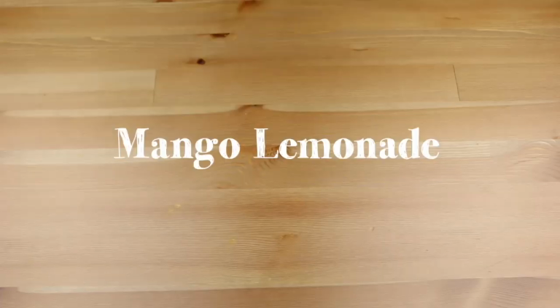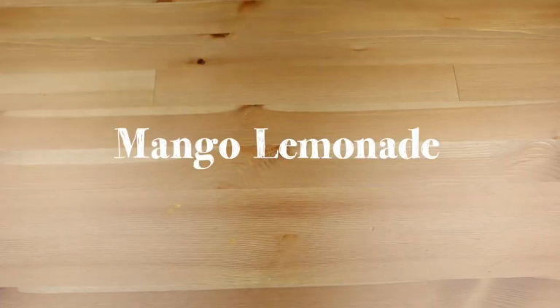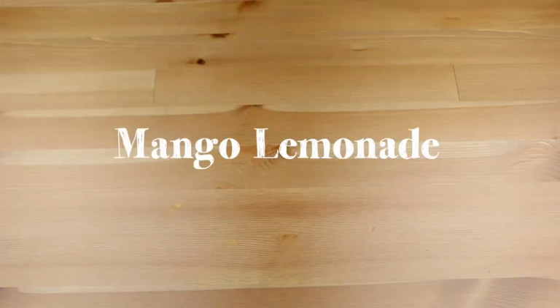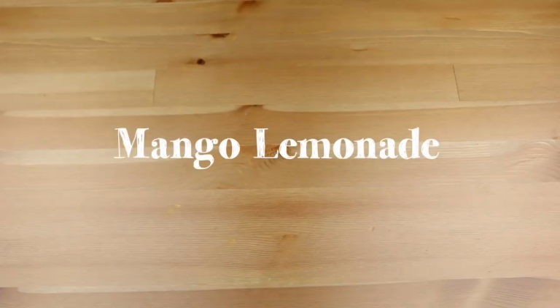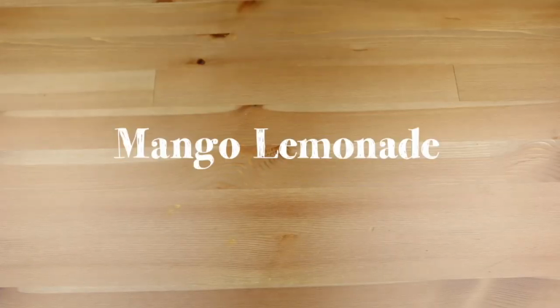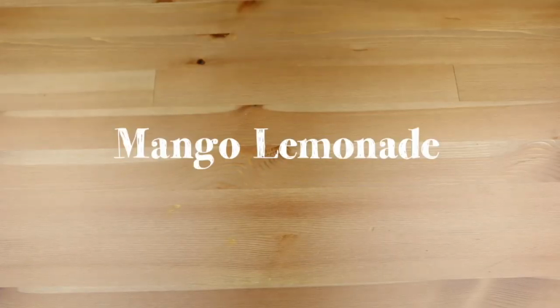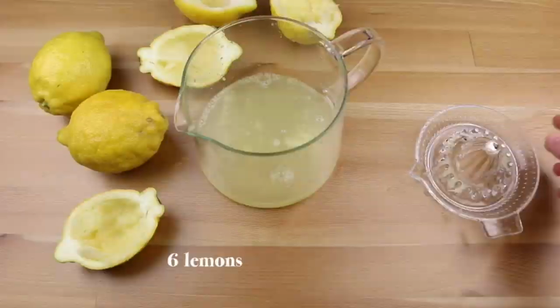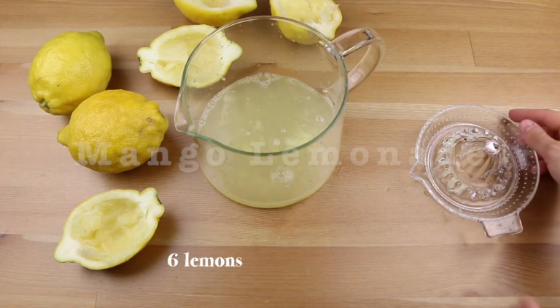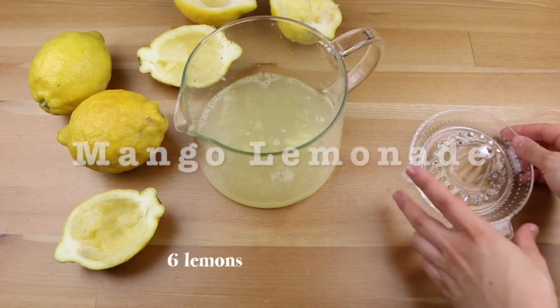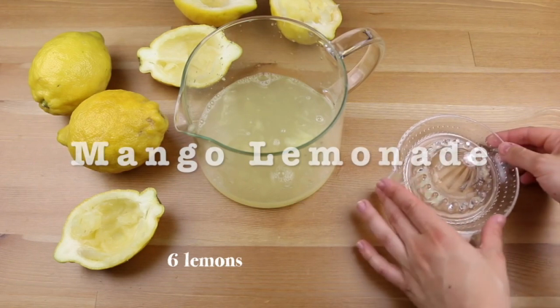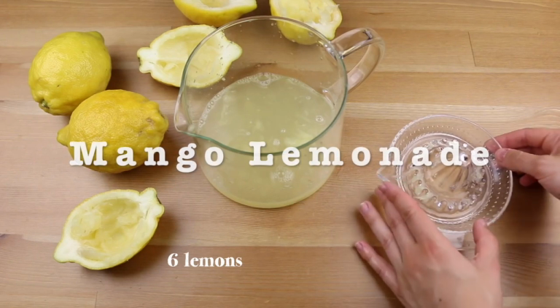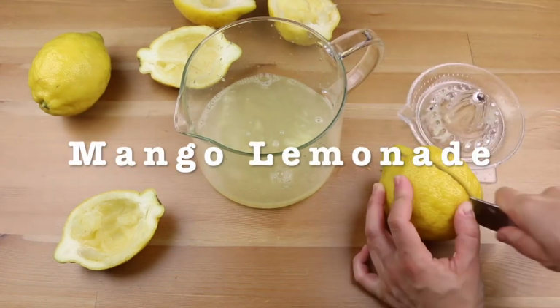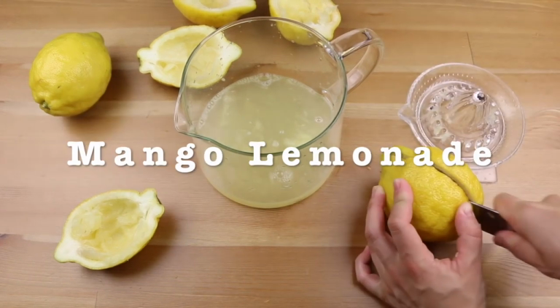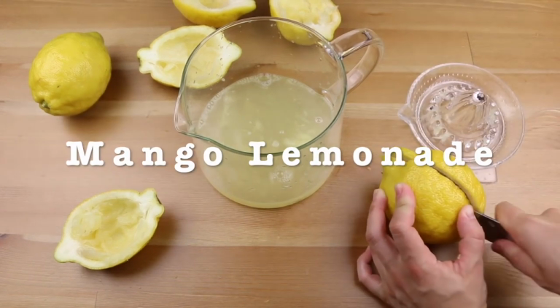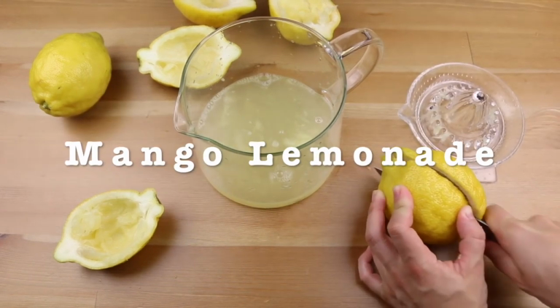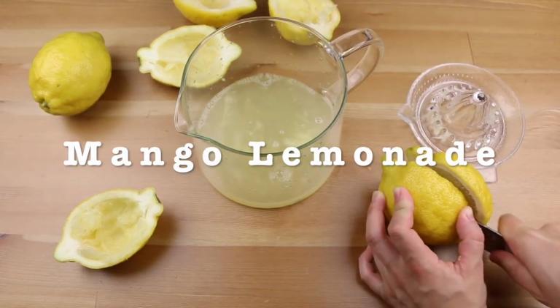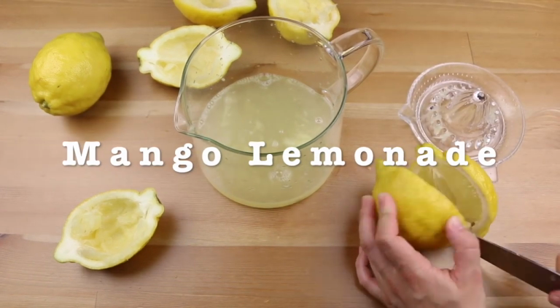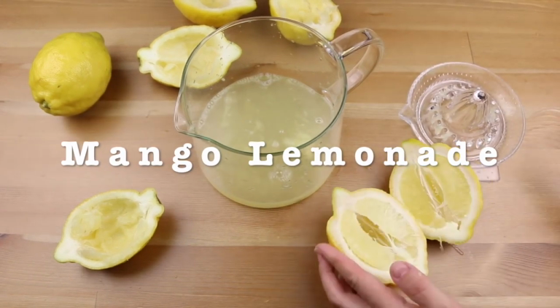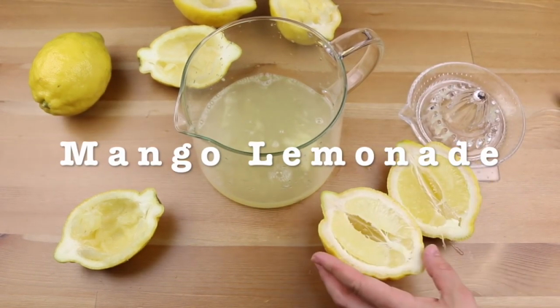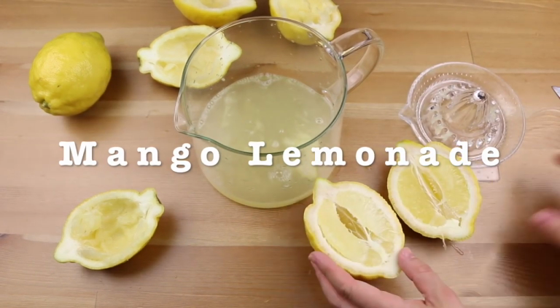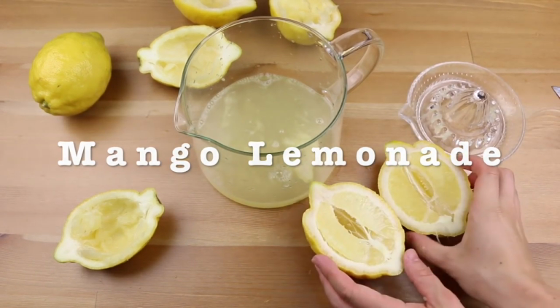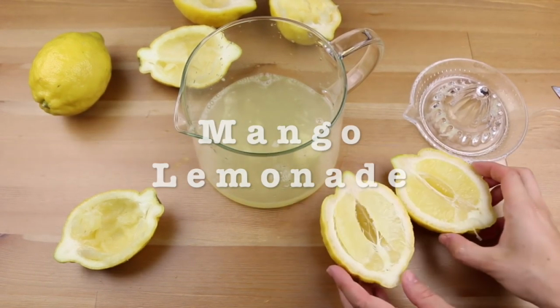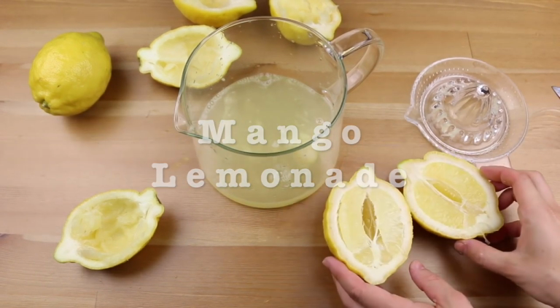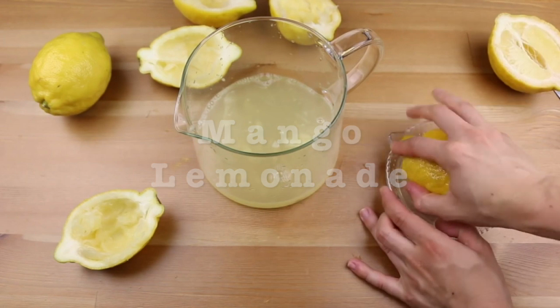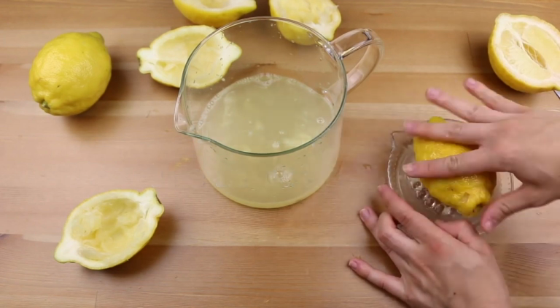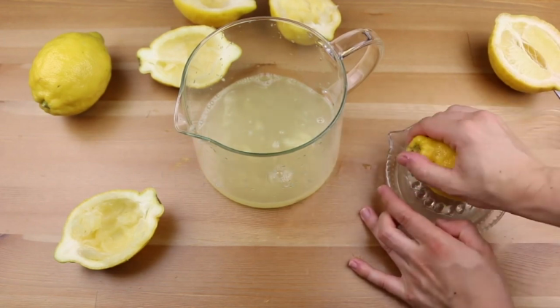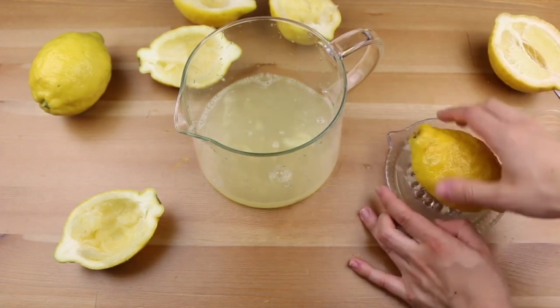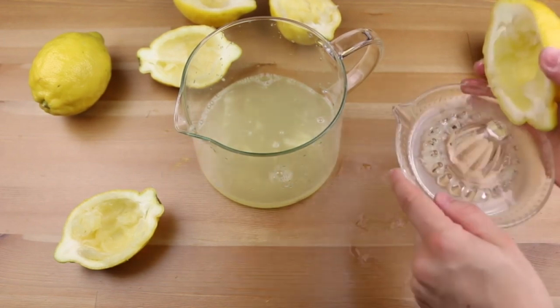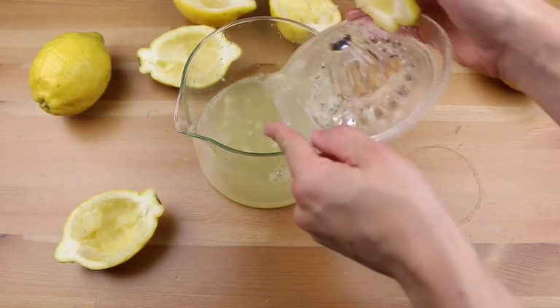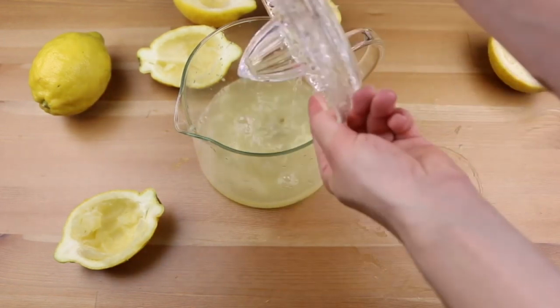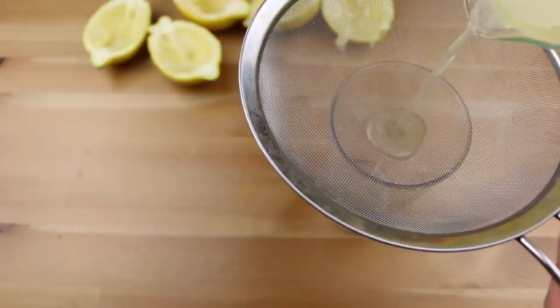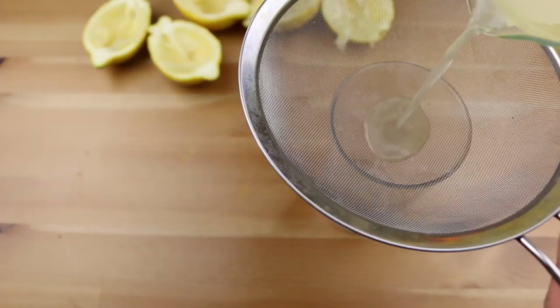For this amazing lemonade you will need 5 or 6 lemons. Slice them in half at their longest side, and then when you have all the juice, you have to strain it.